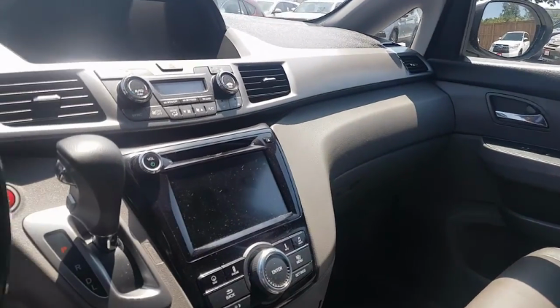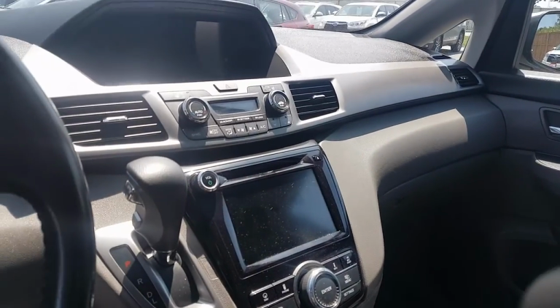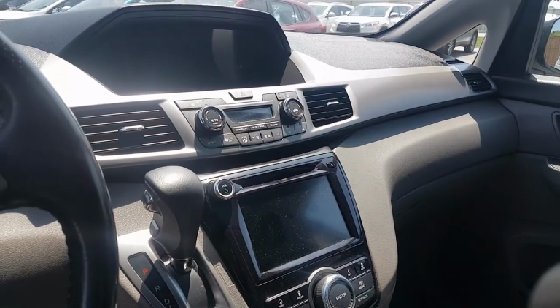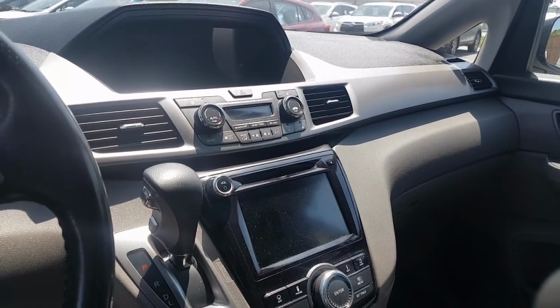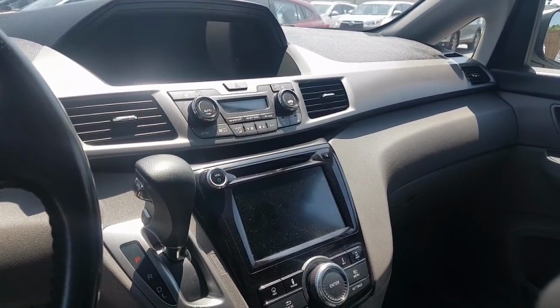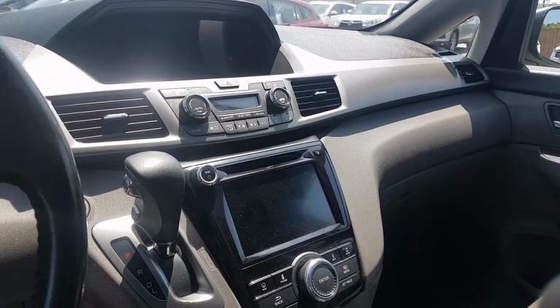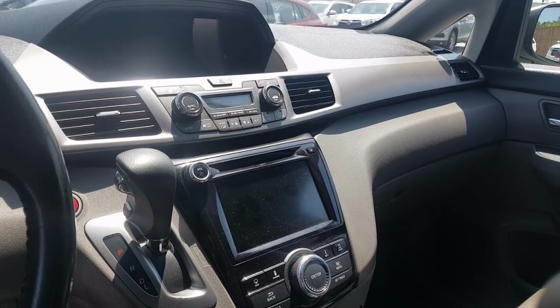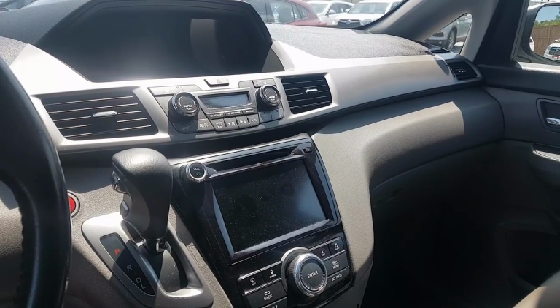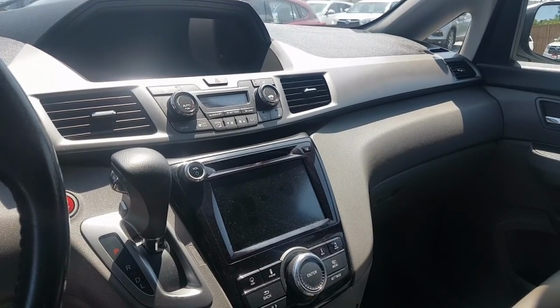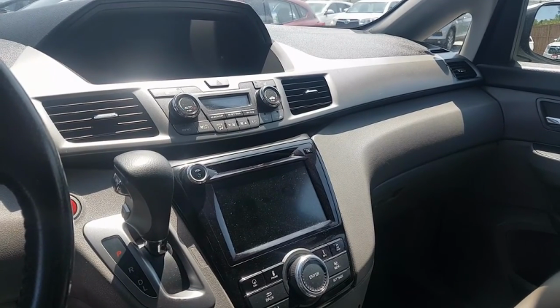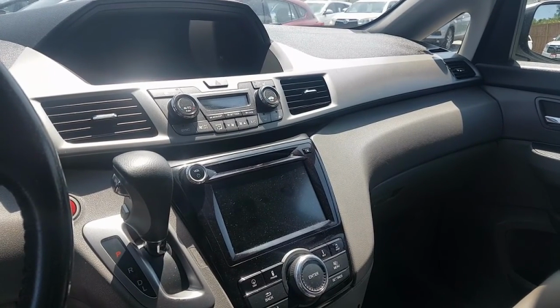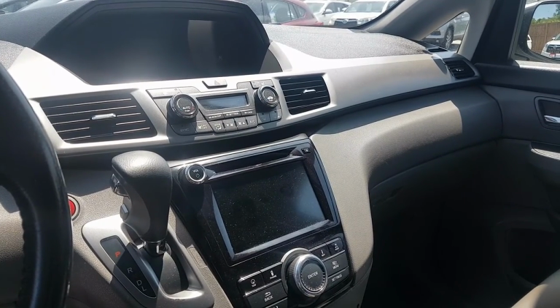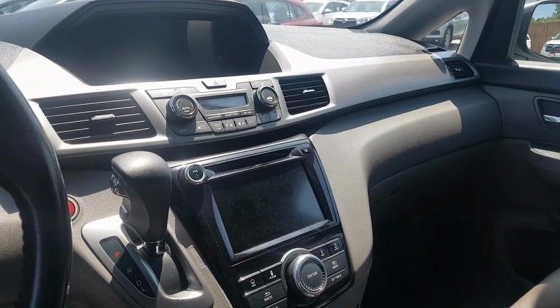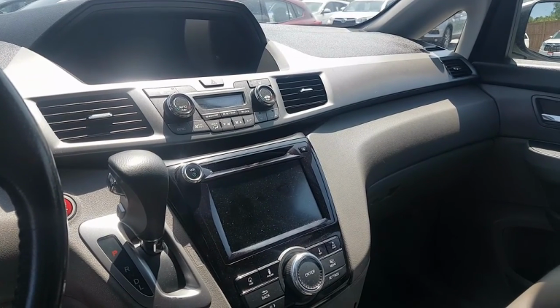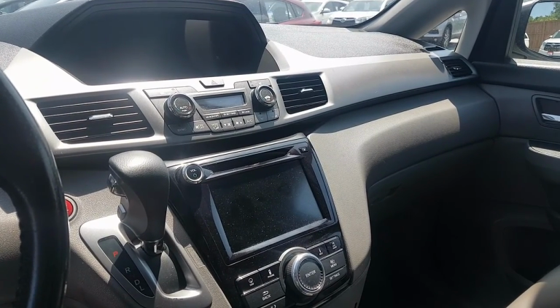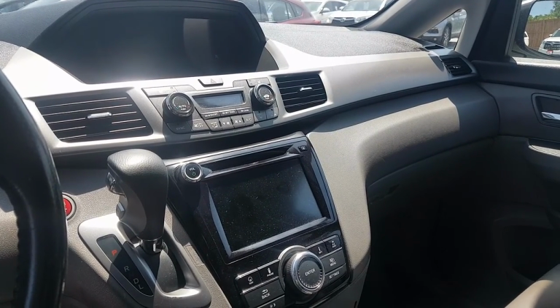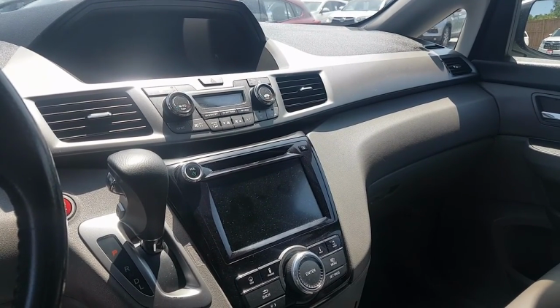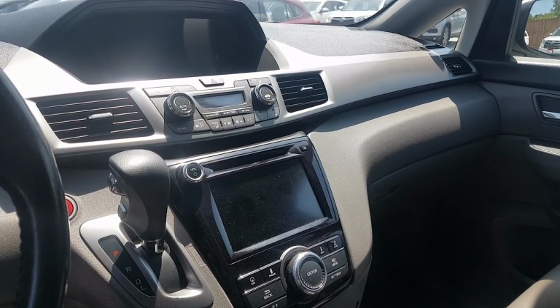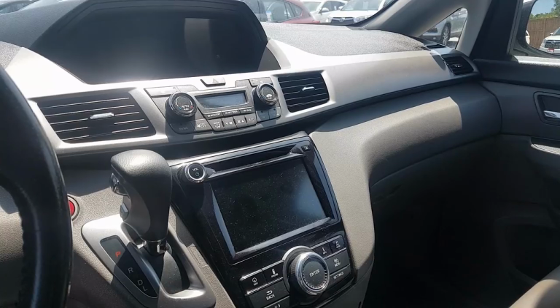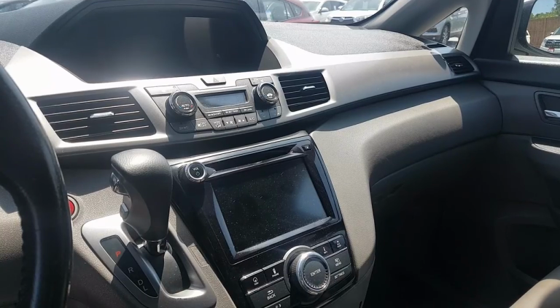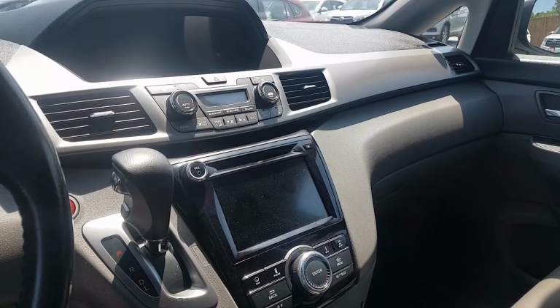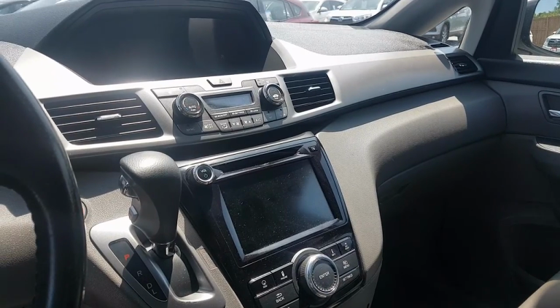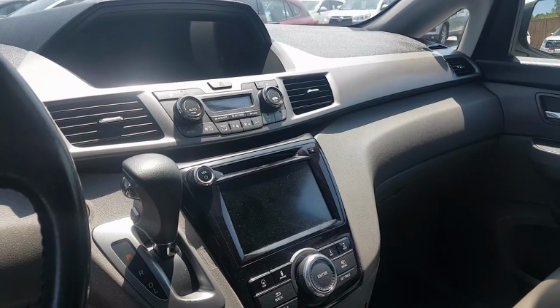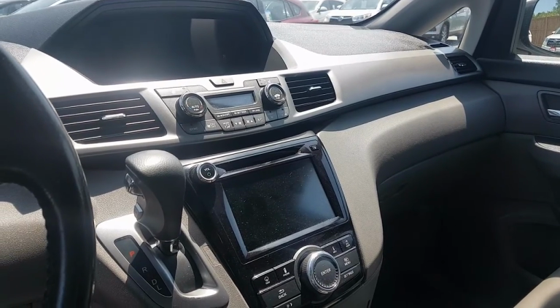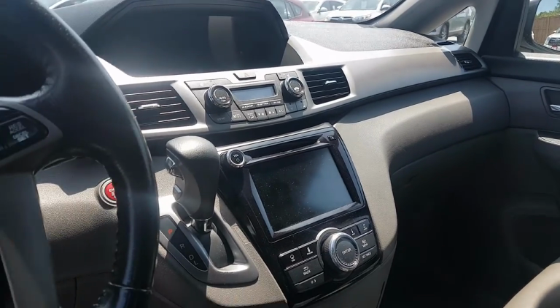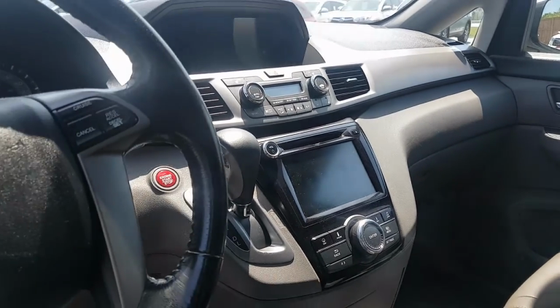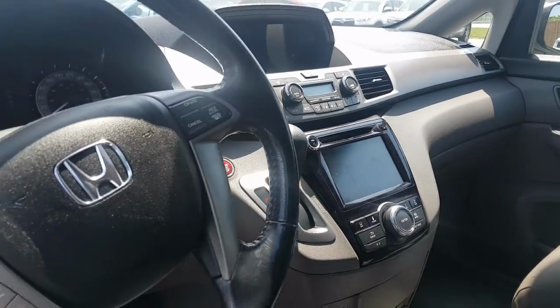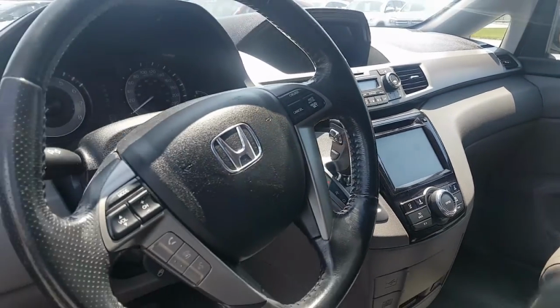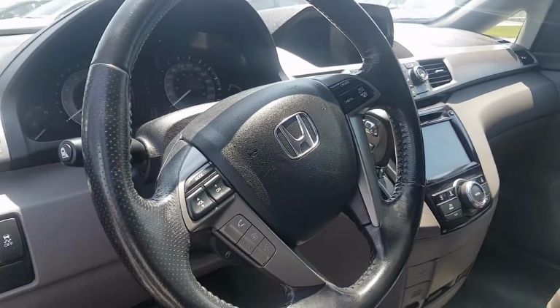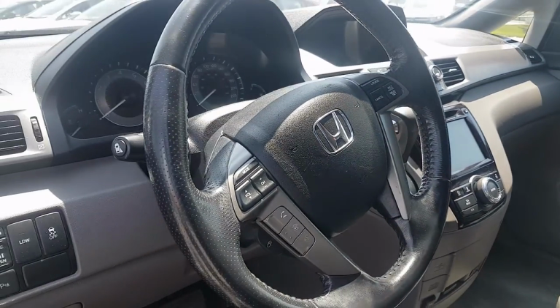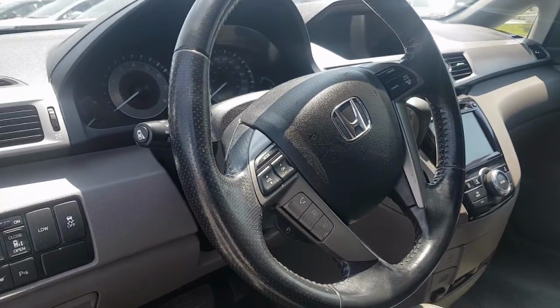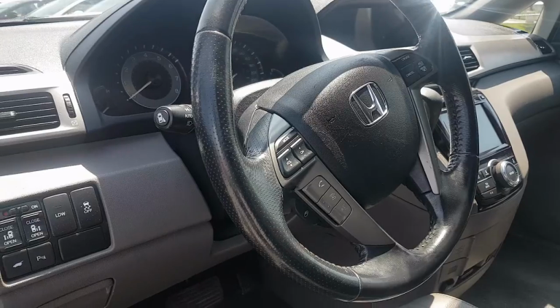Up front, we're looking at a backup camera, fully equipped with Bluetooth, AM/FM, hands-free controls on the steering wheel, and XM radio as well. If we just back up here, we can see some of those hands-free controls on the steering wheel.